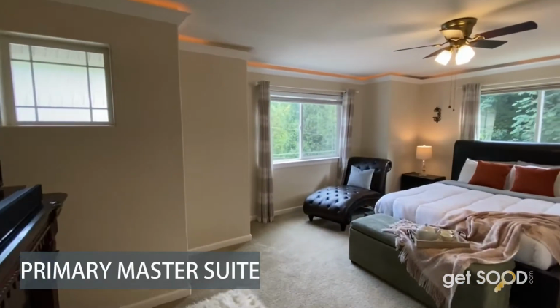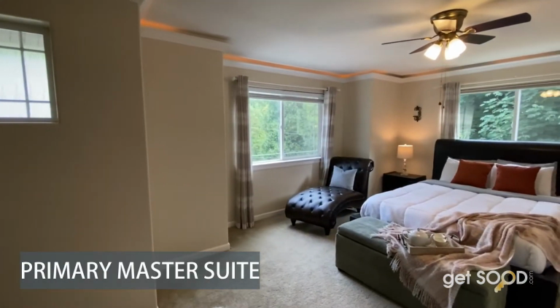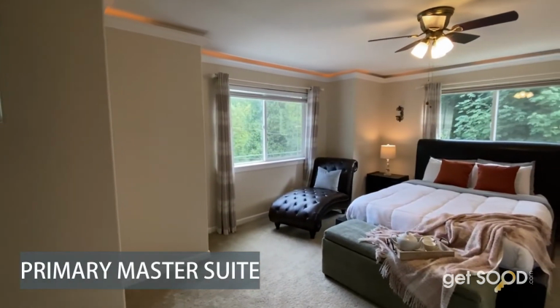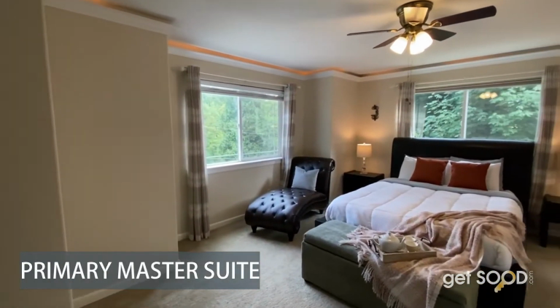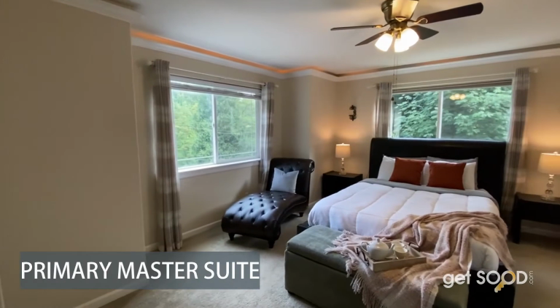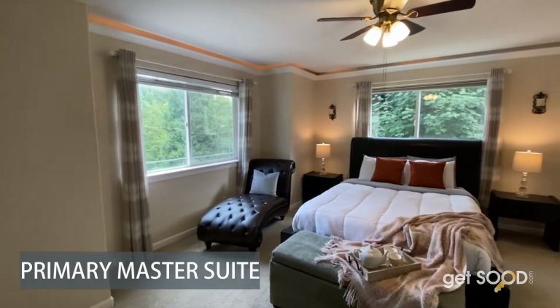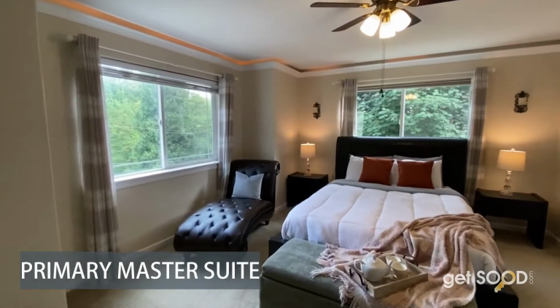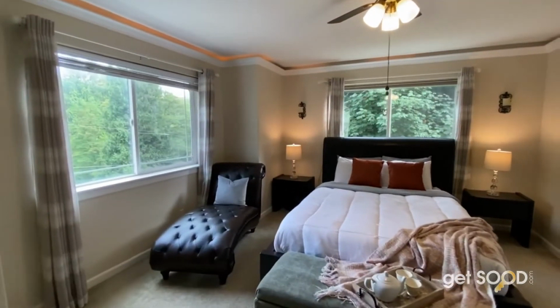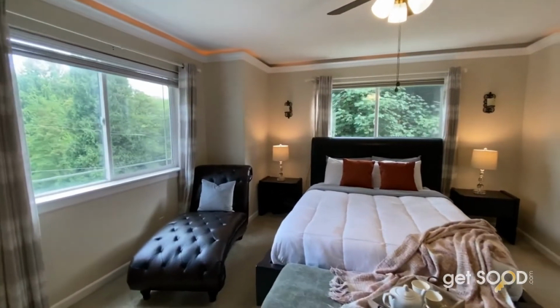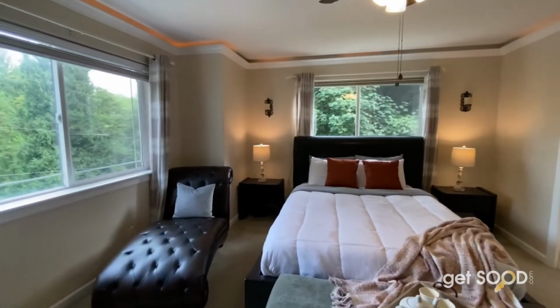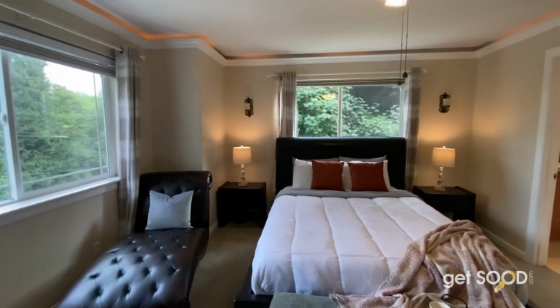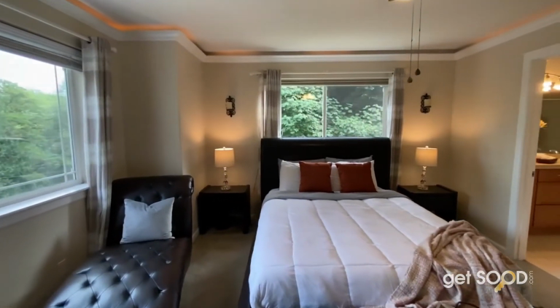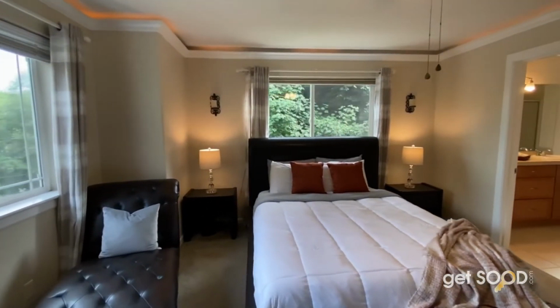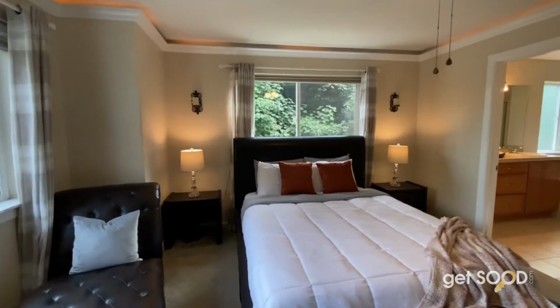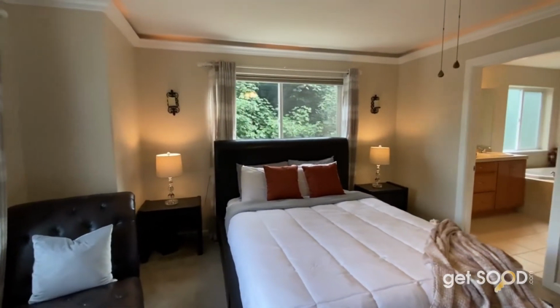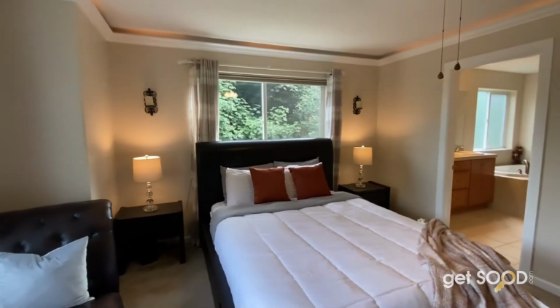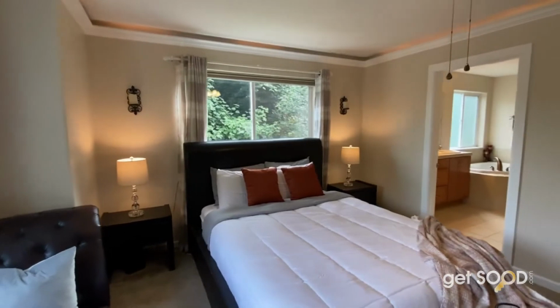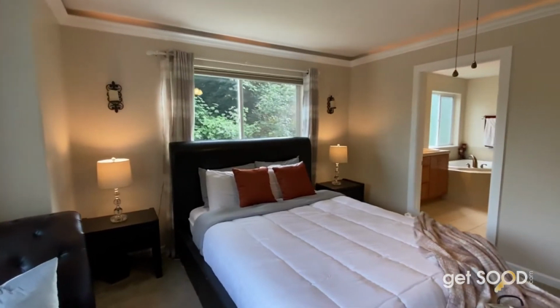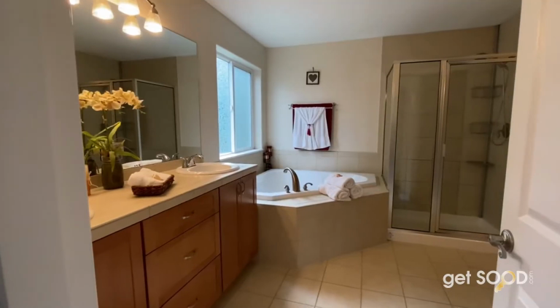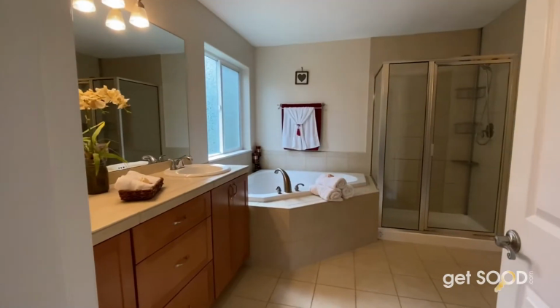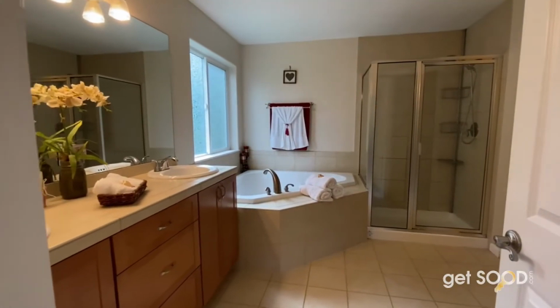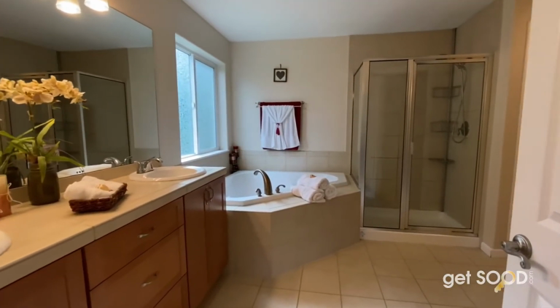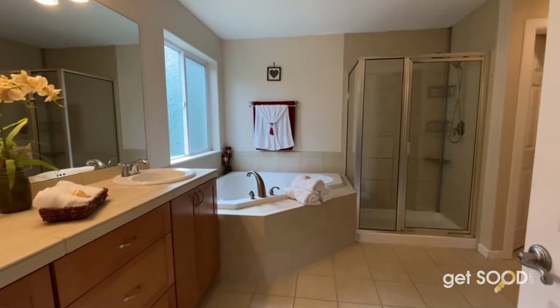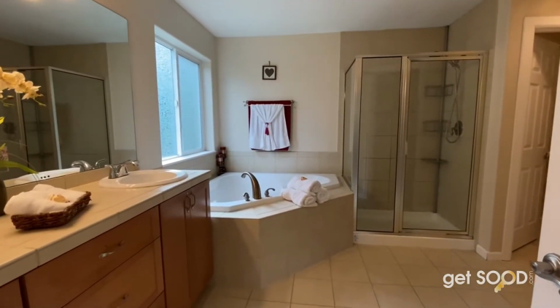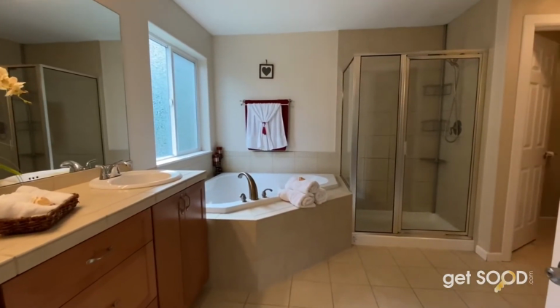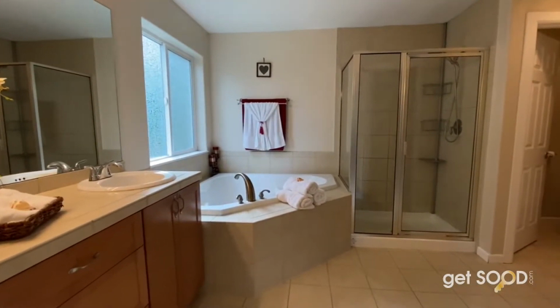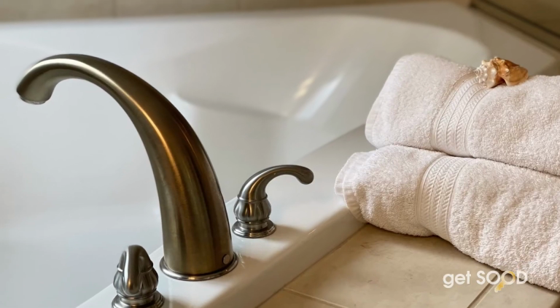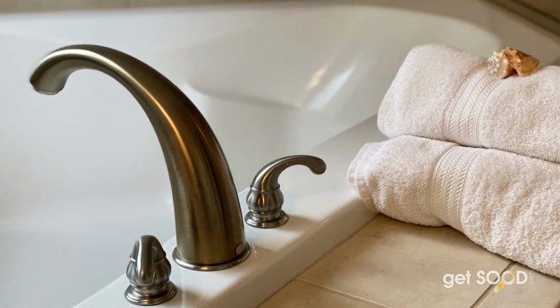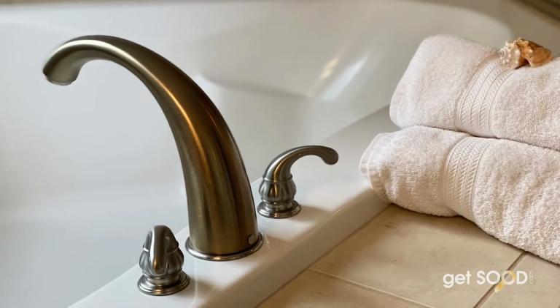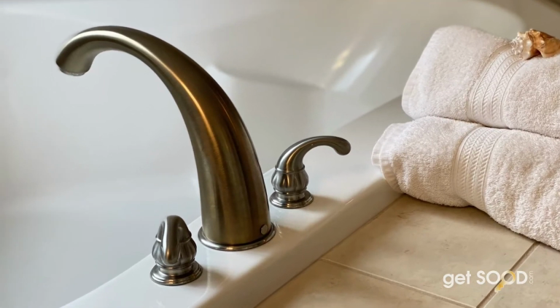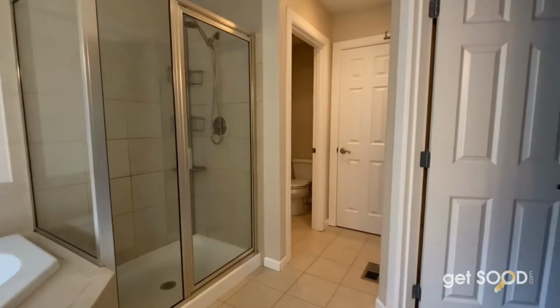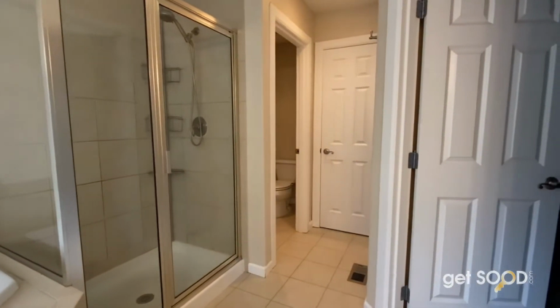Your primary suite is both bright and spacious. Take notice of the soaking tub, double vanity, separate shower, and walk-in closet.